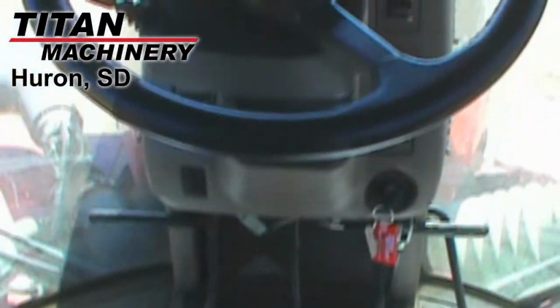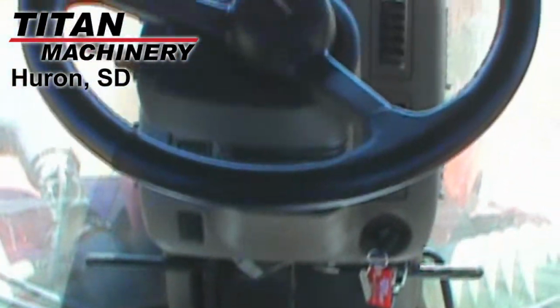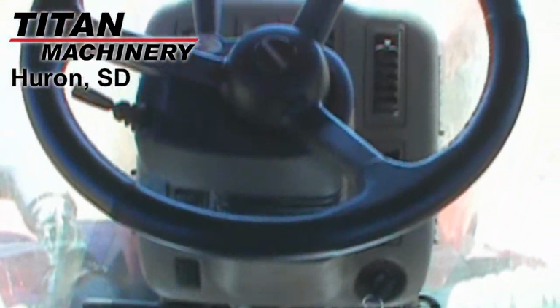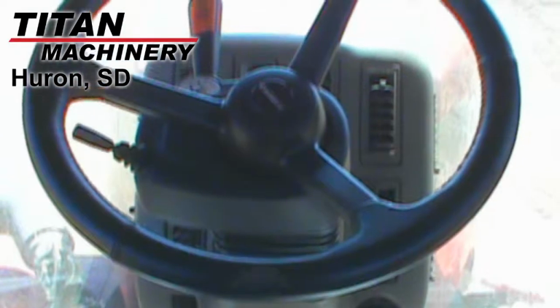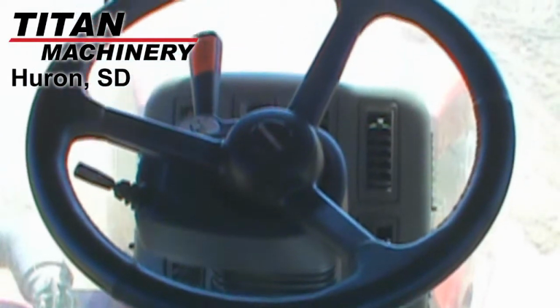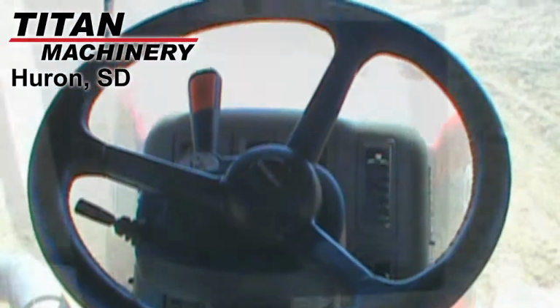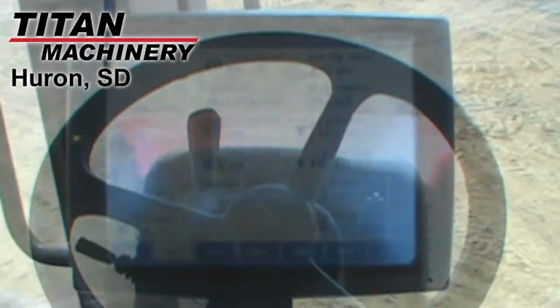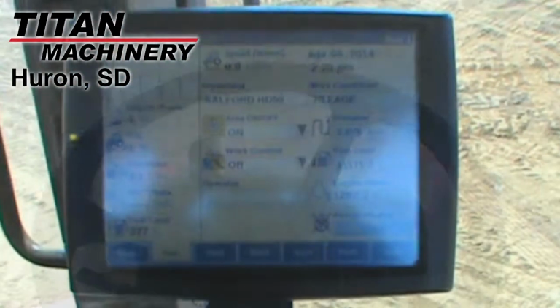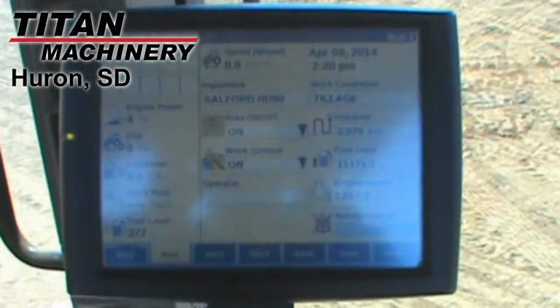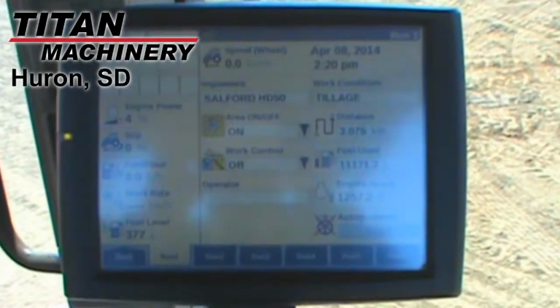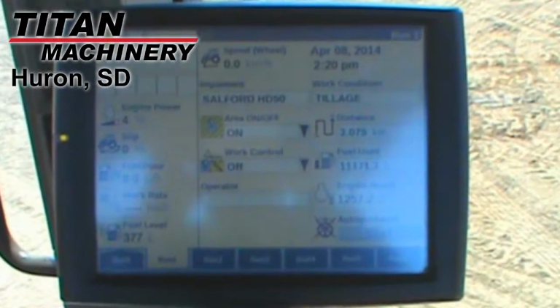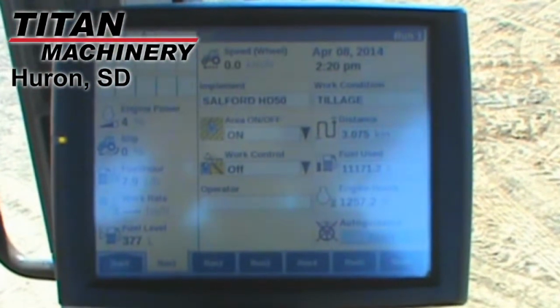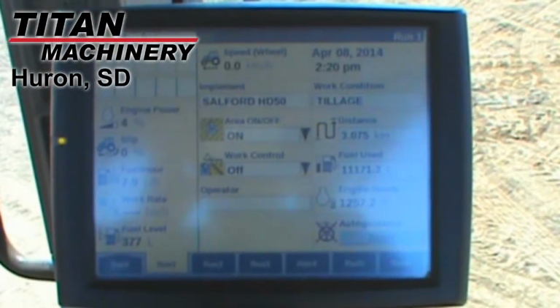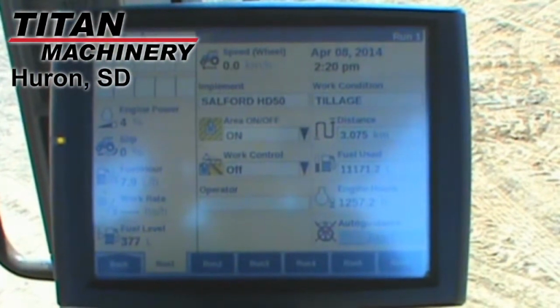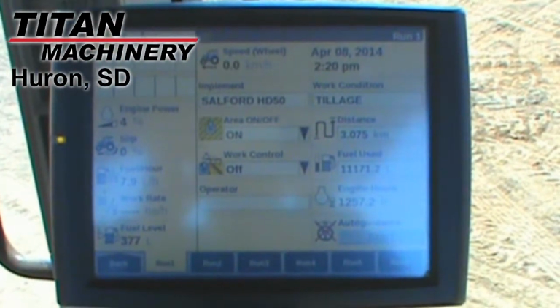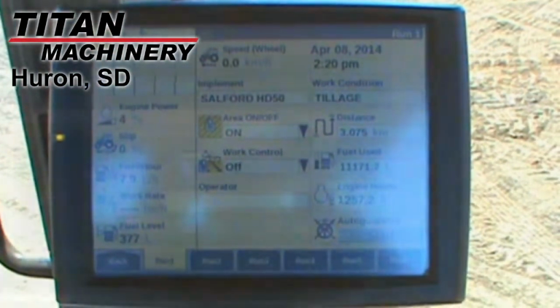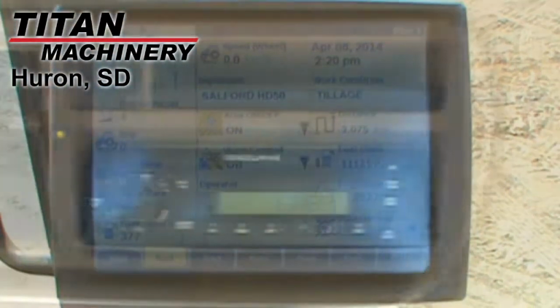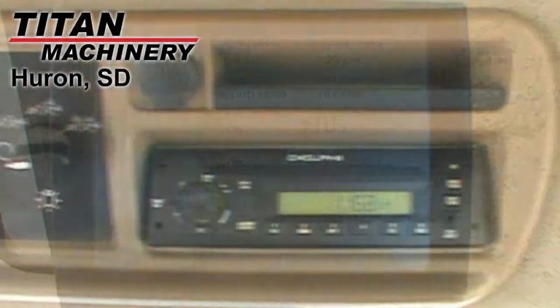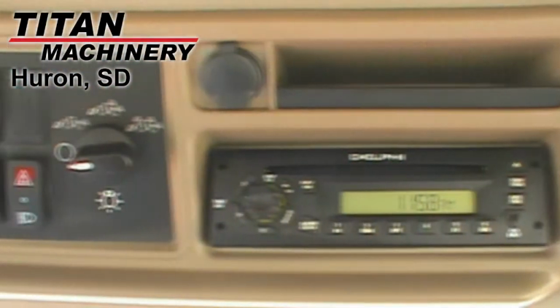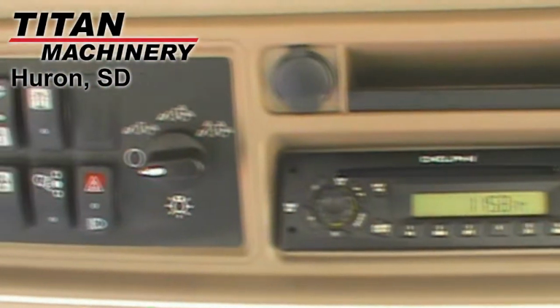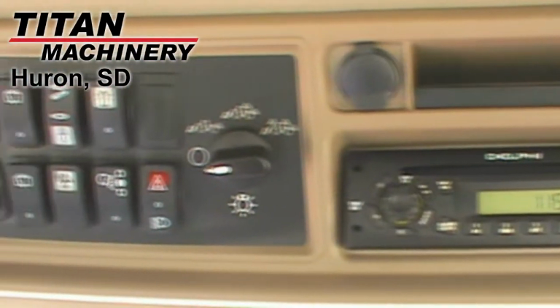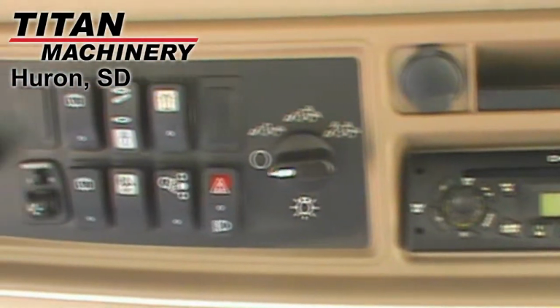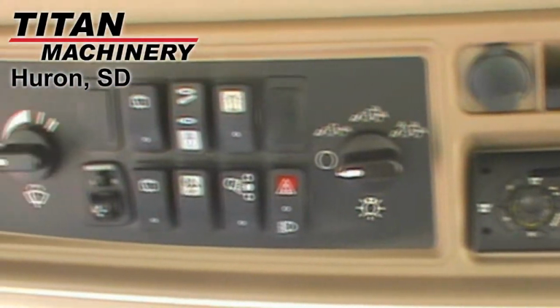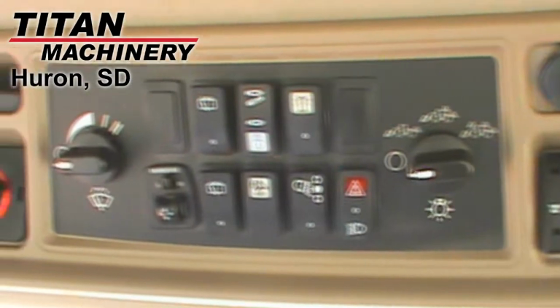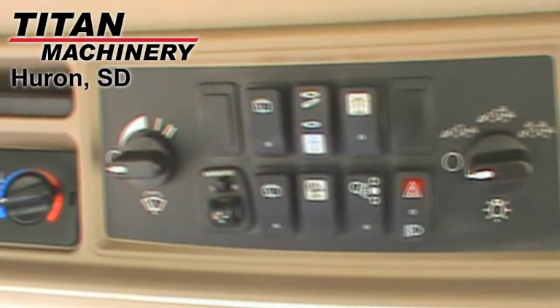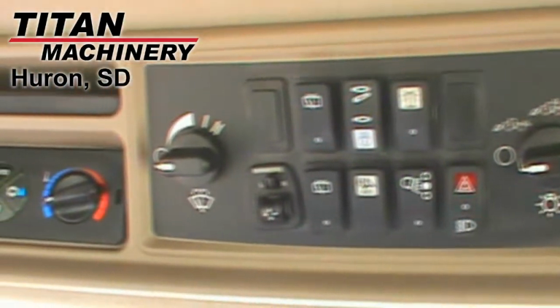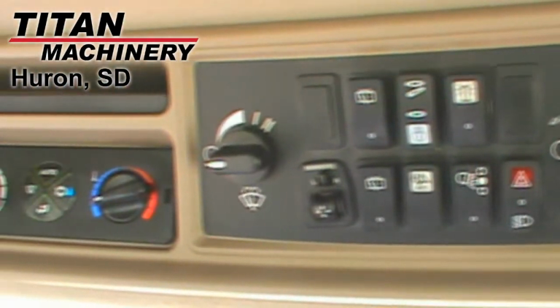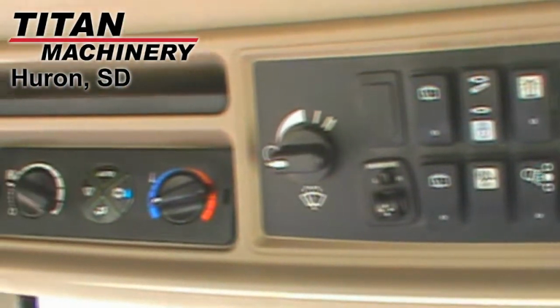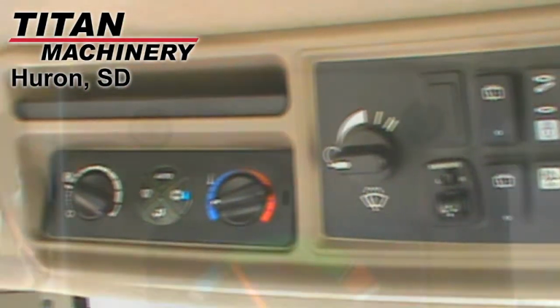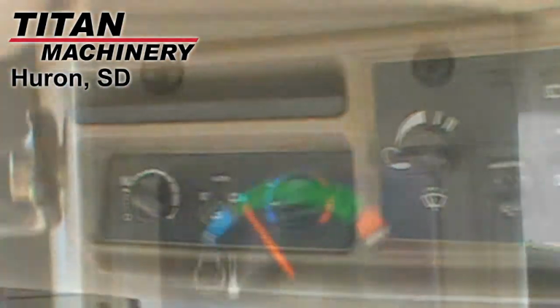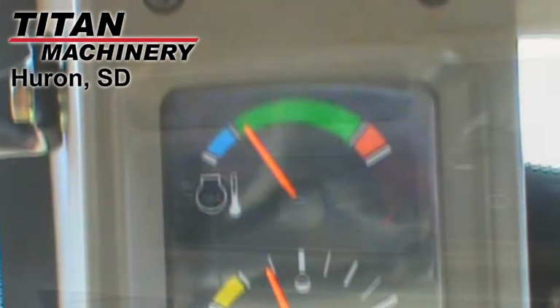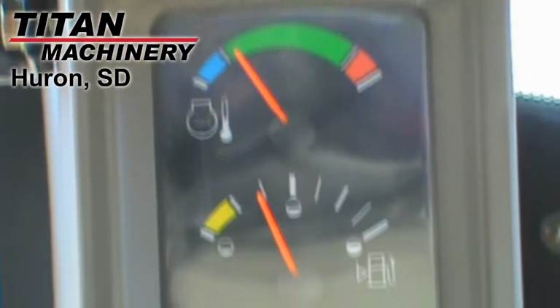It has a 600 horsepower engine, front and rear differential lock, ground radar, parallel pump hydraulics, and power beyond motor return.